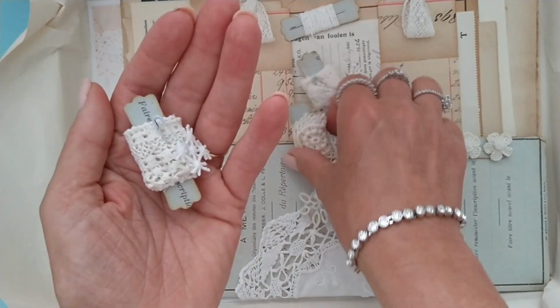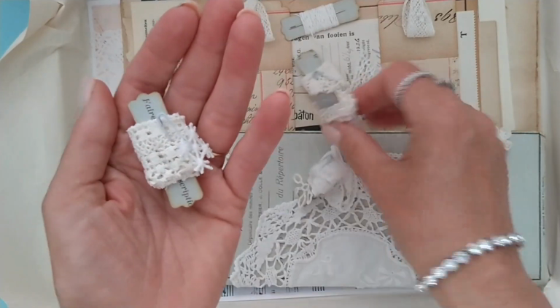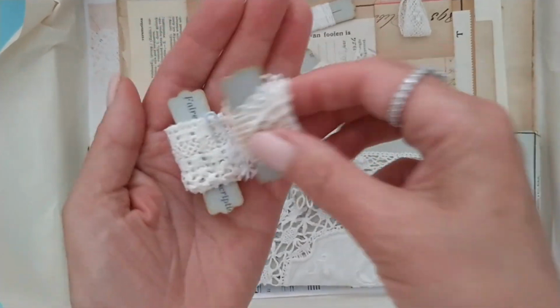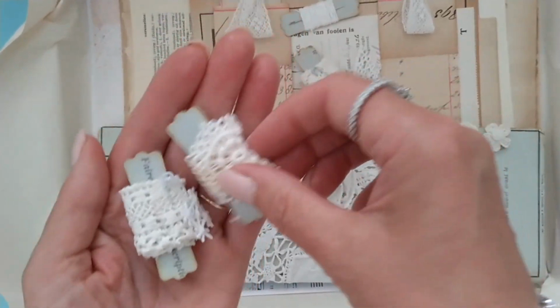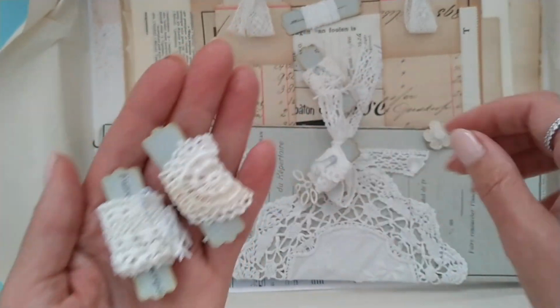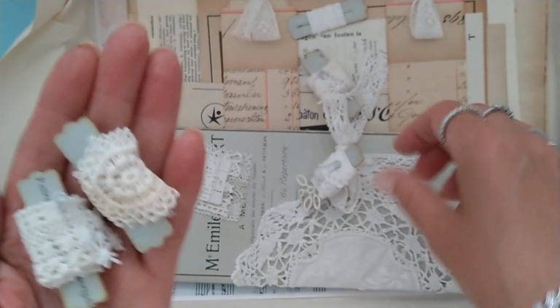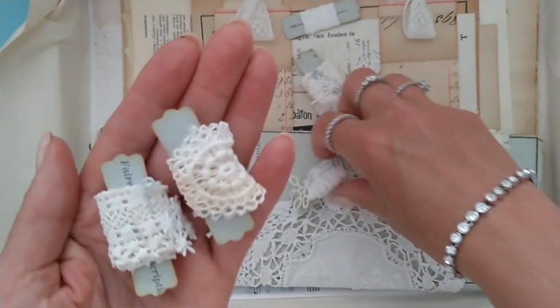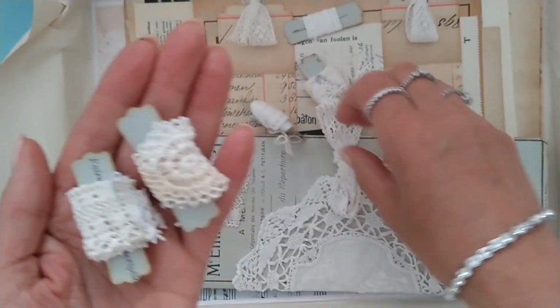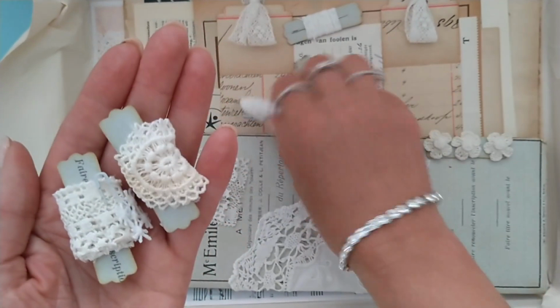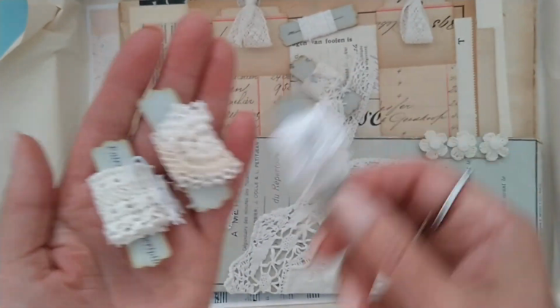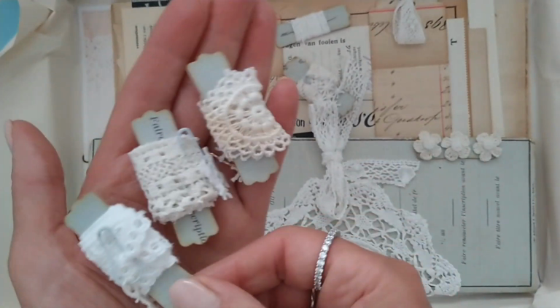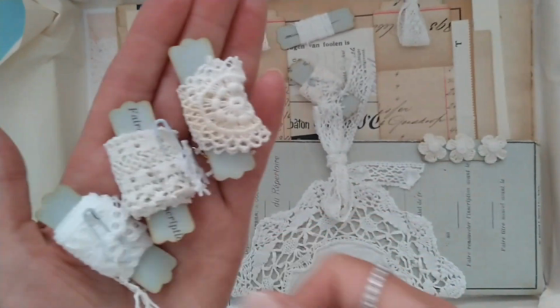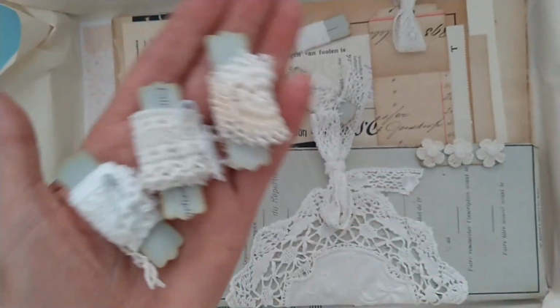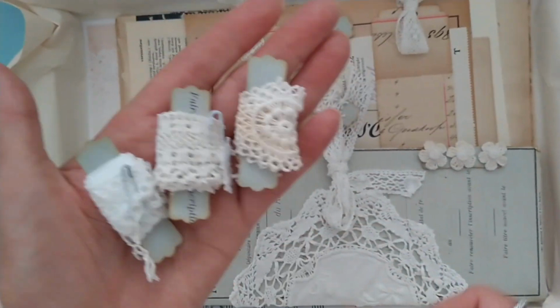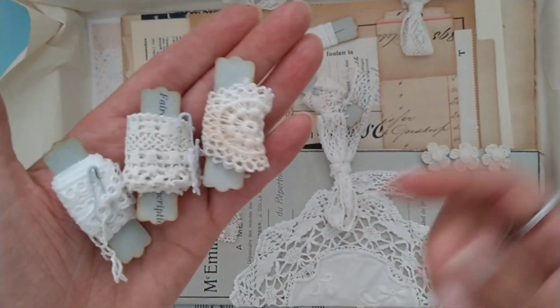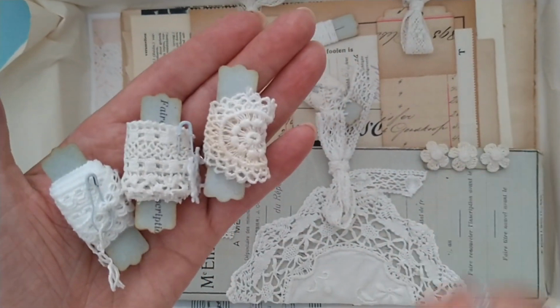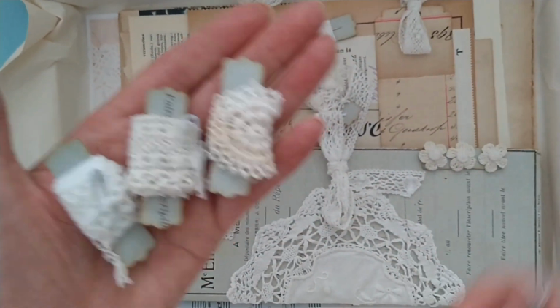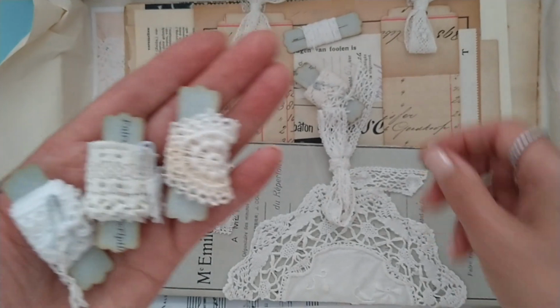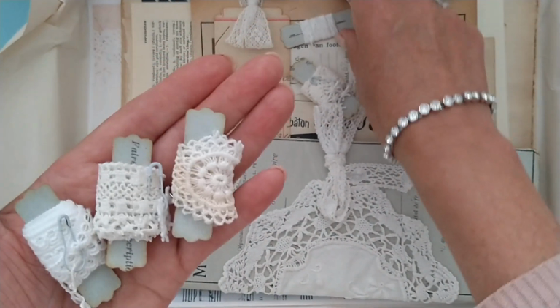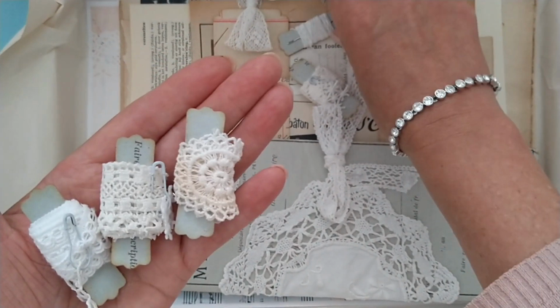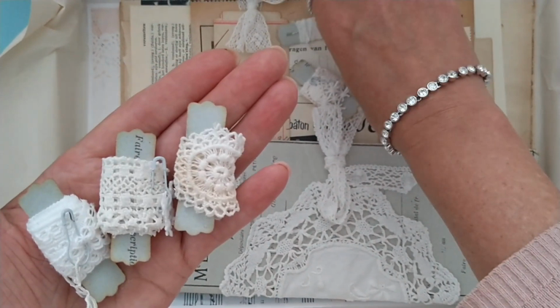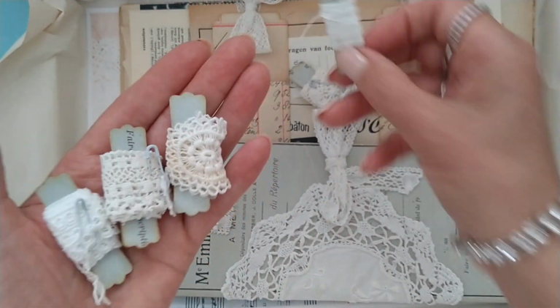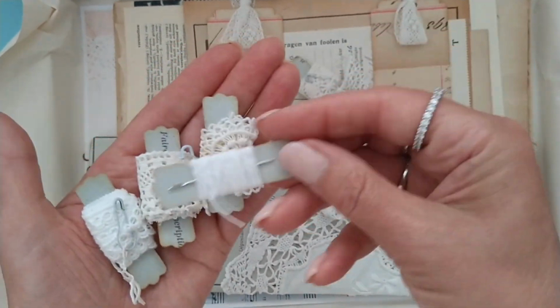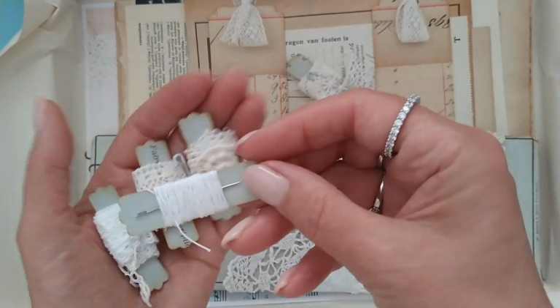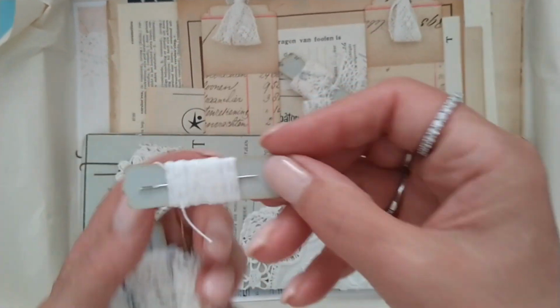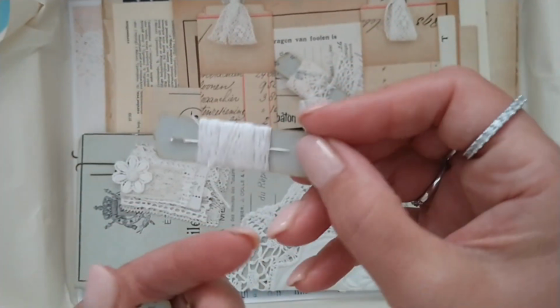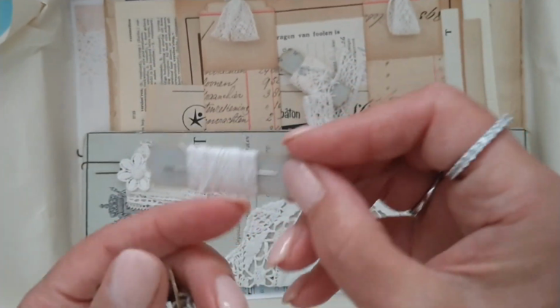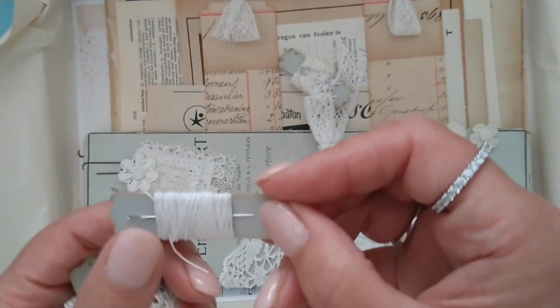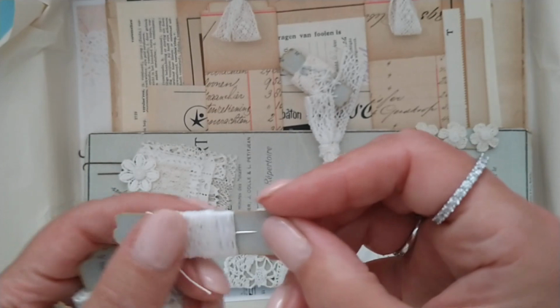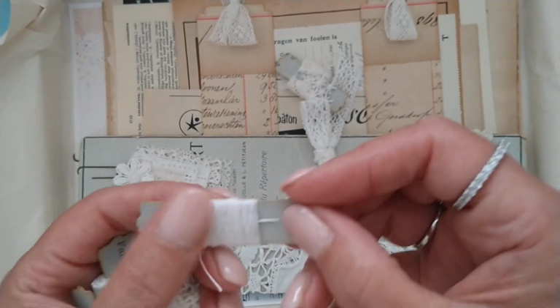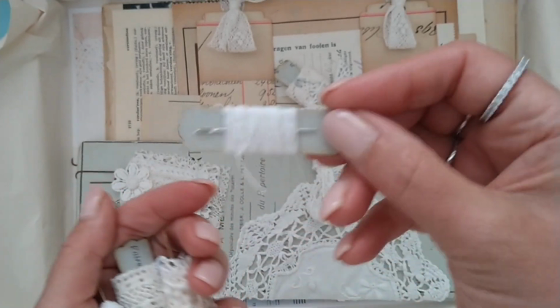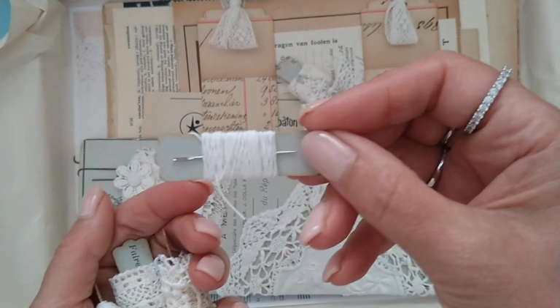Laces for her, because laces are always nice to use in a journal to decorate the pockets or the edges of the pages. I even included a needle and some wax thread that she can use.